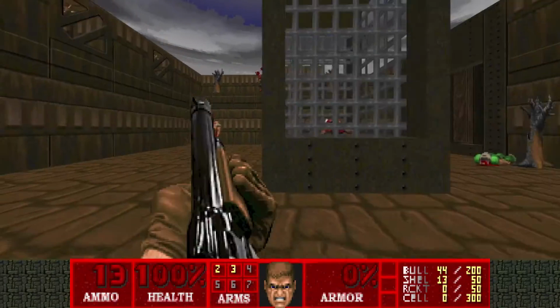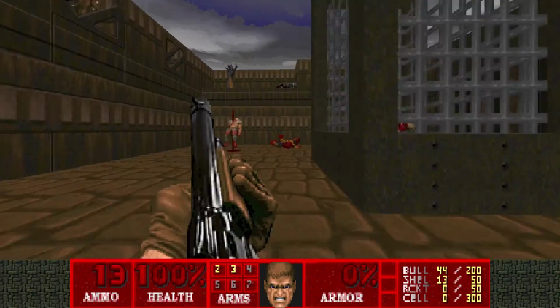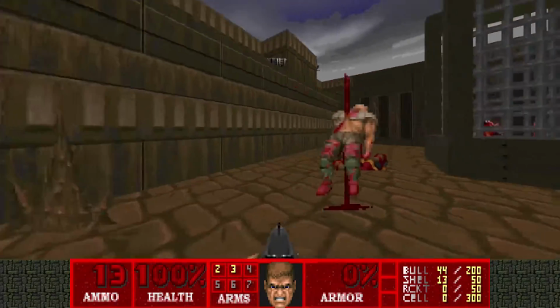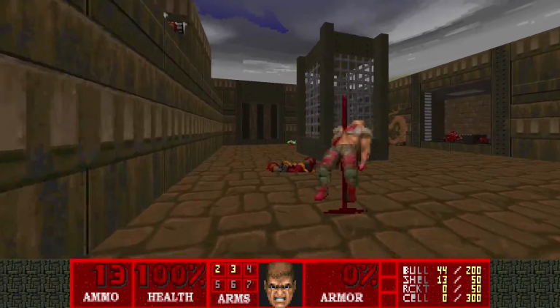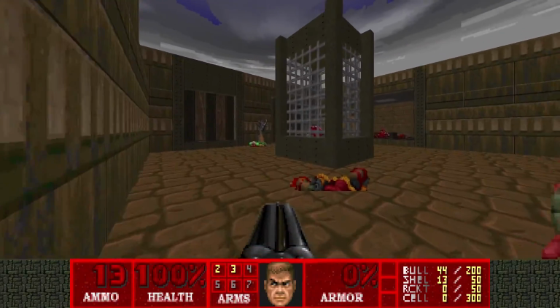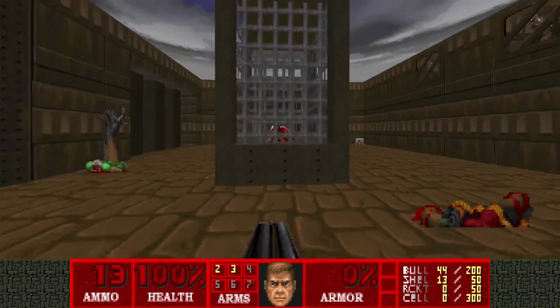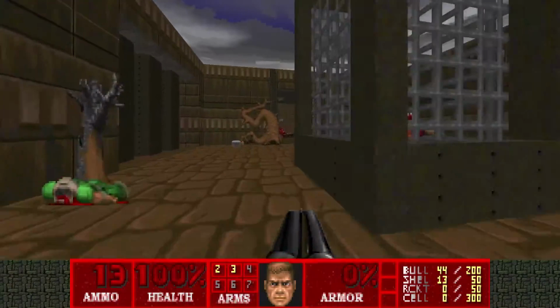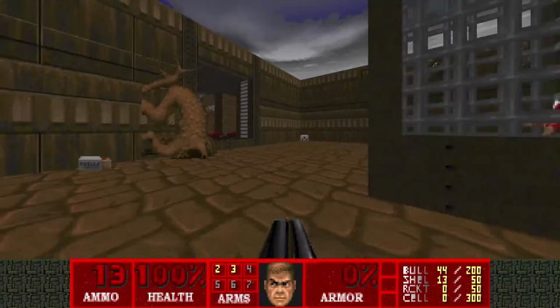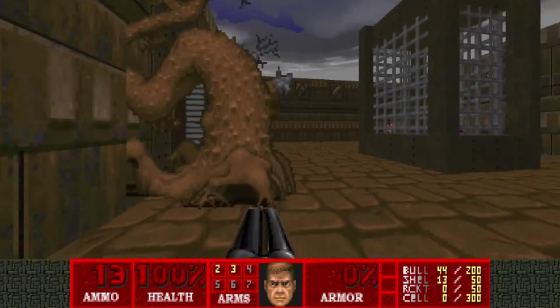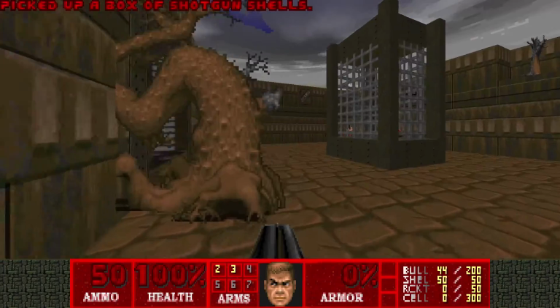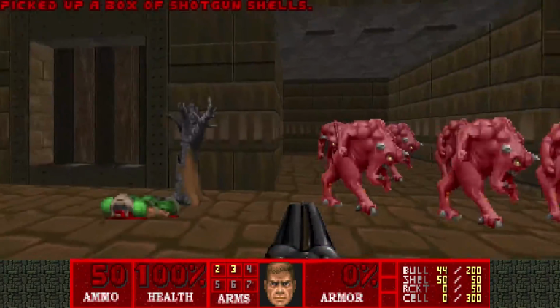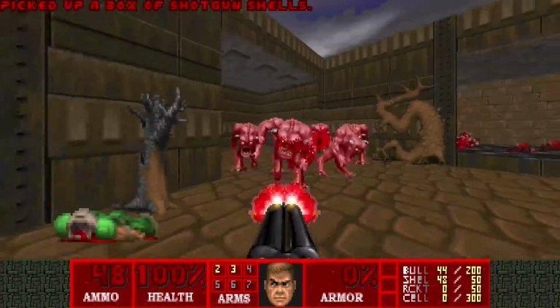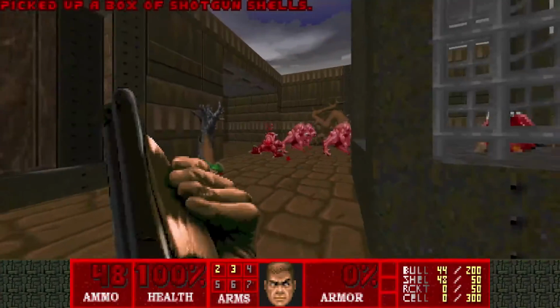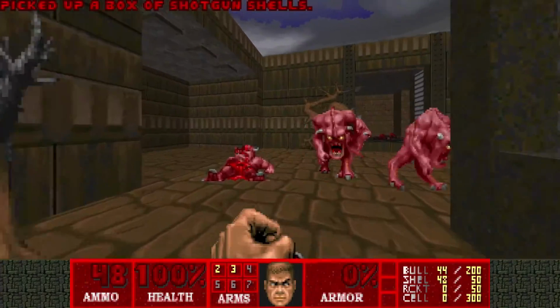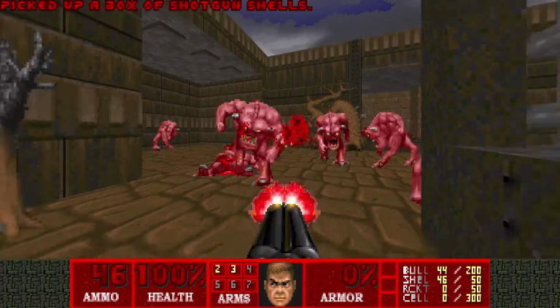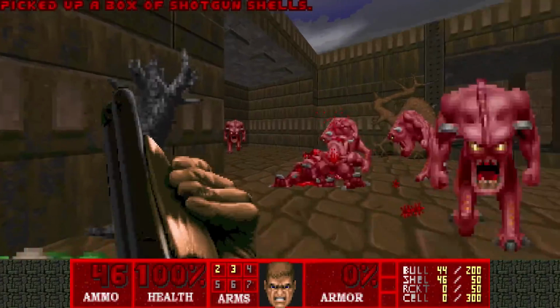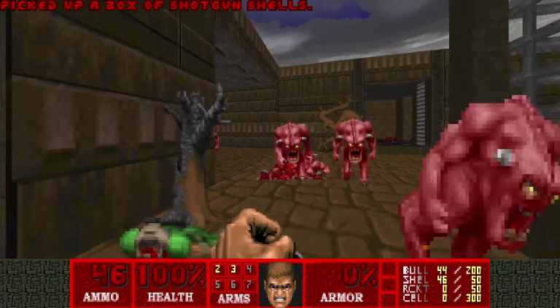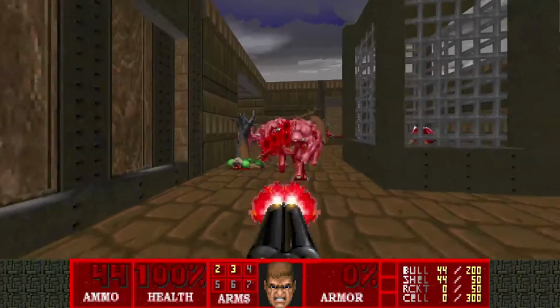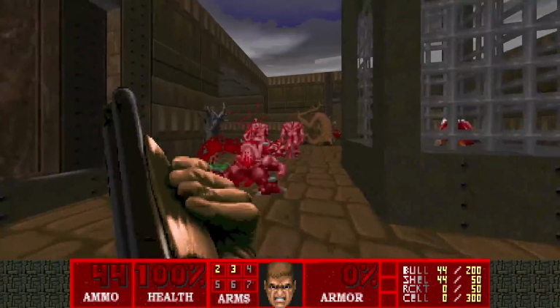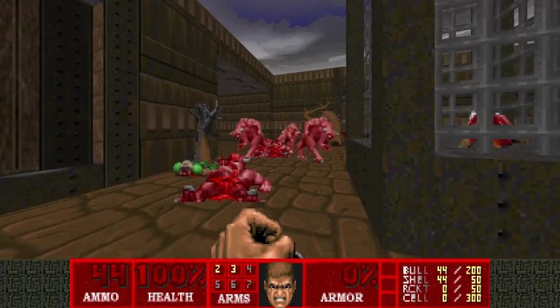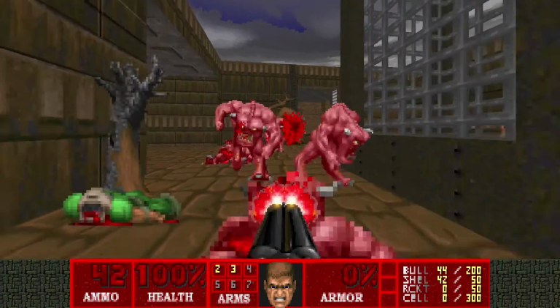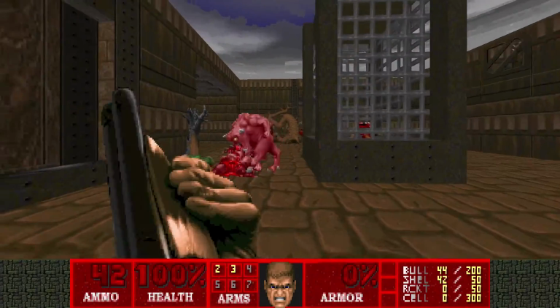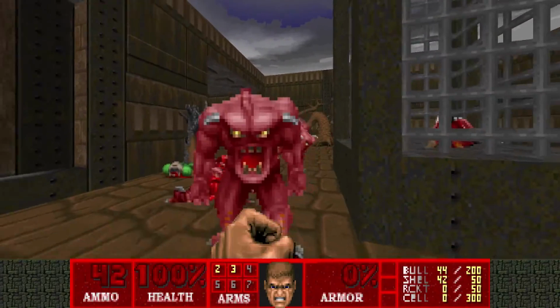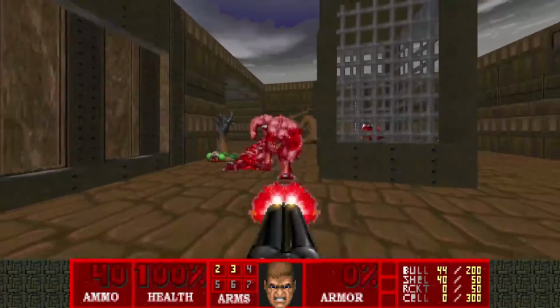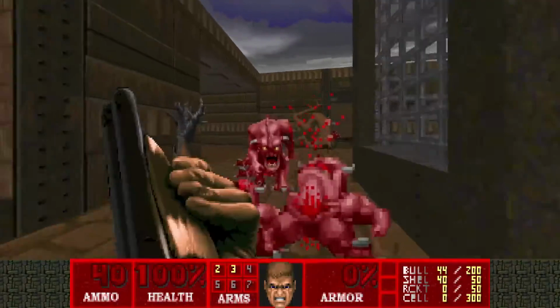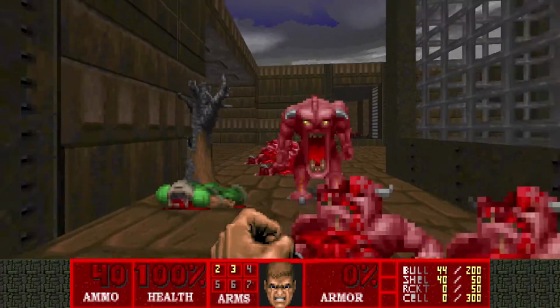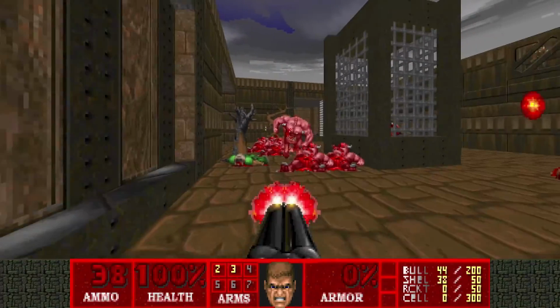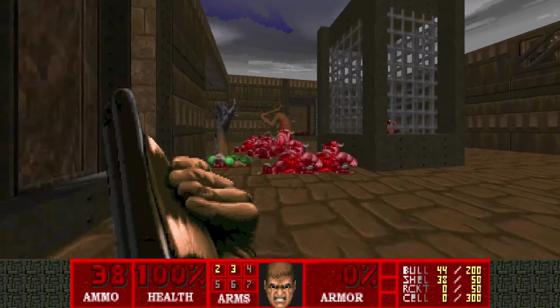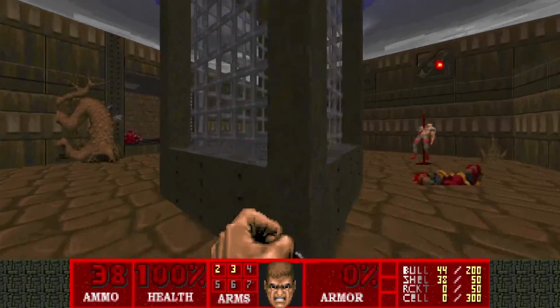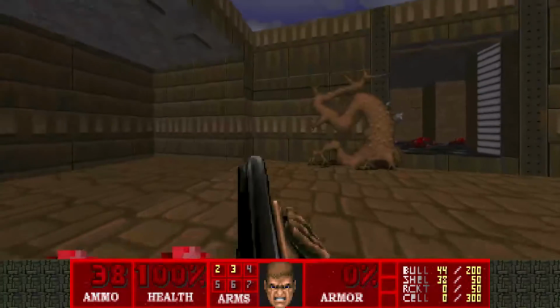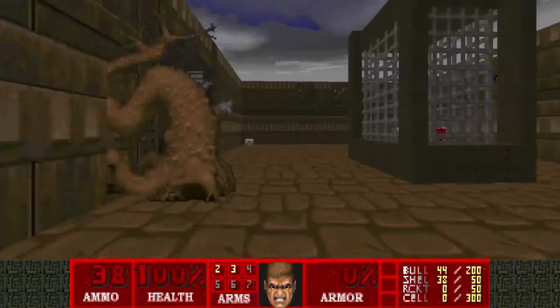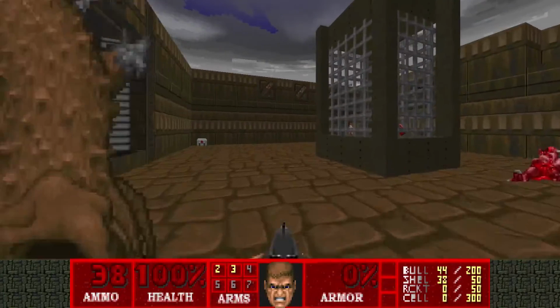Interesting — usually chaingunners shoot me immediately, but not this time. So if you grab the ammo, the bars open up, which releases the demons. But with the SSG it shouldn't be a problem.